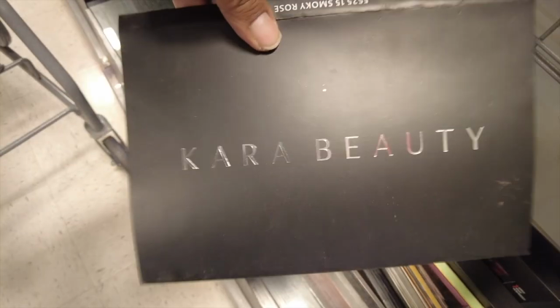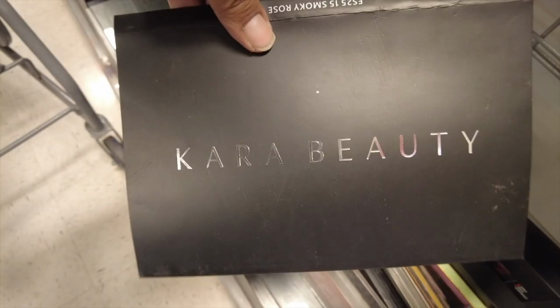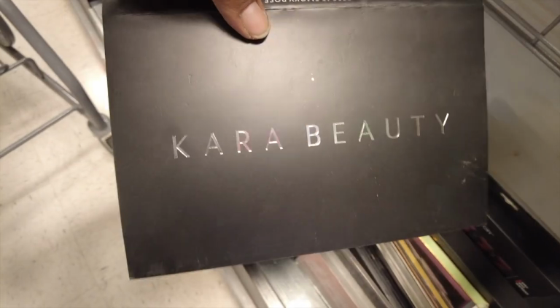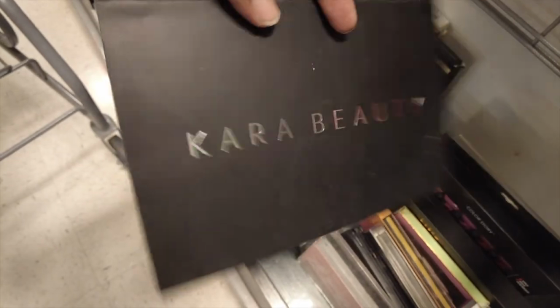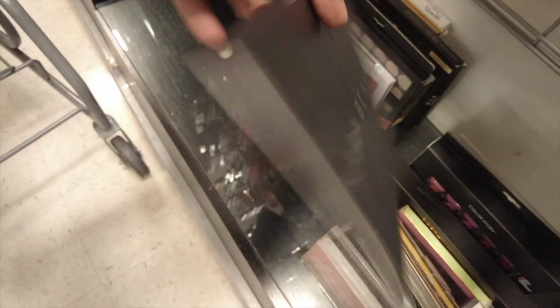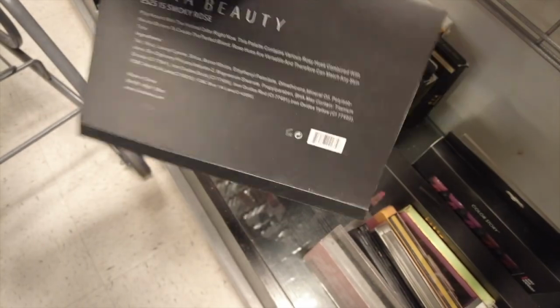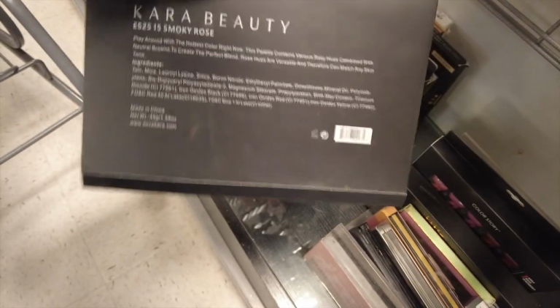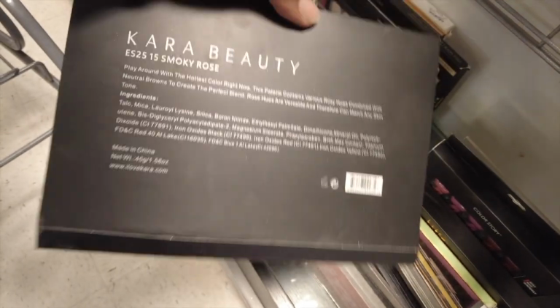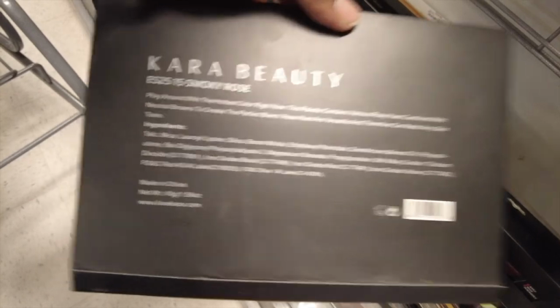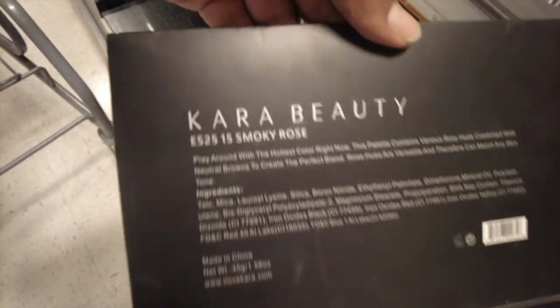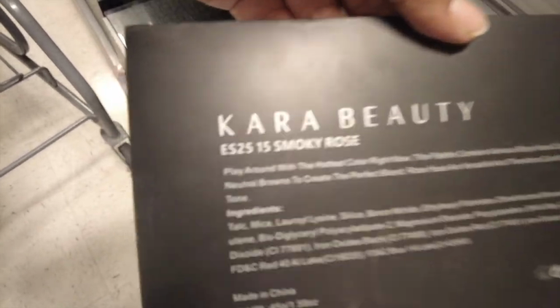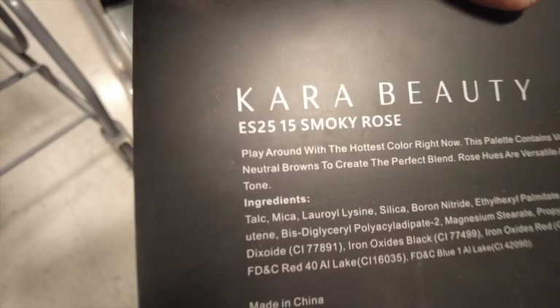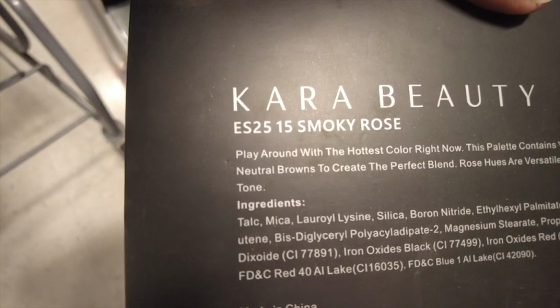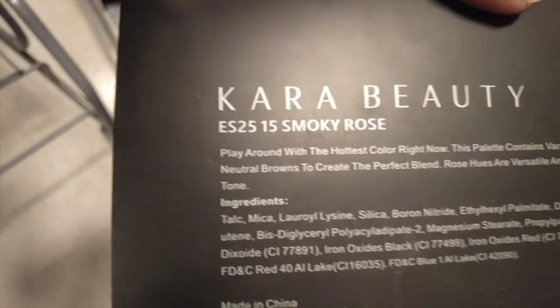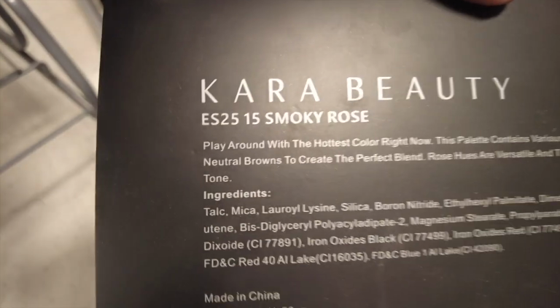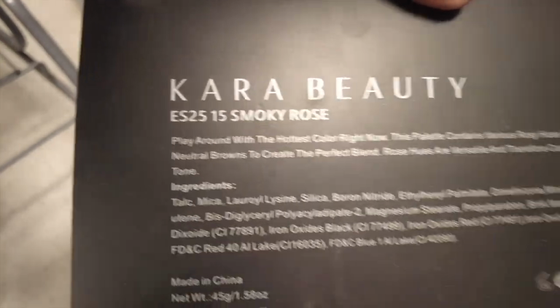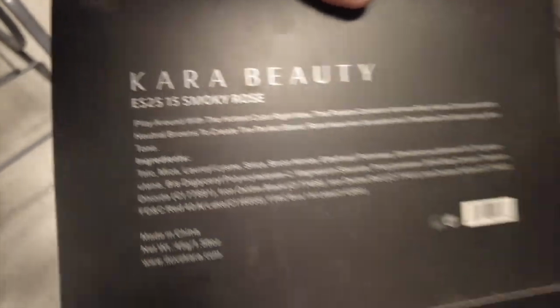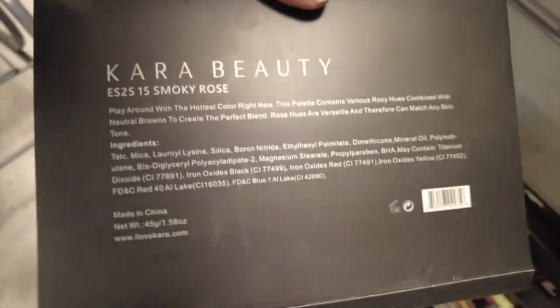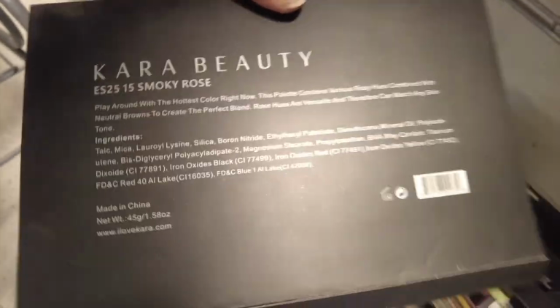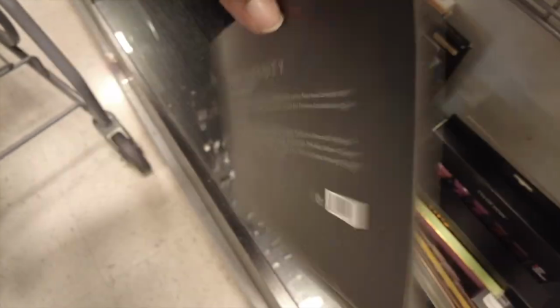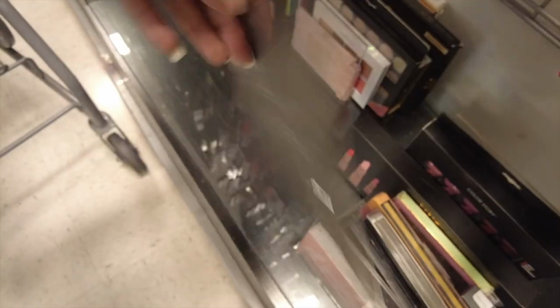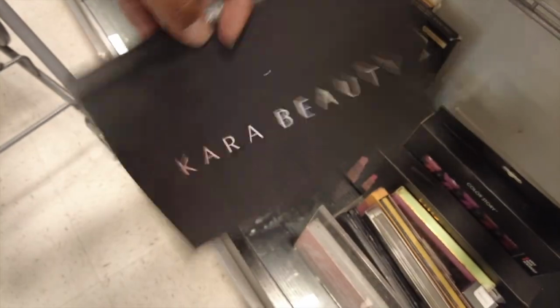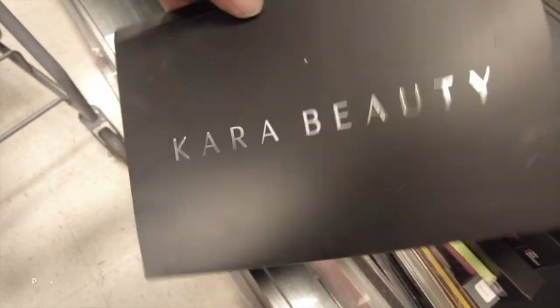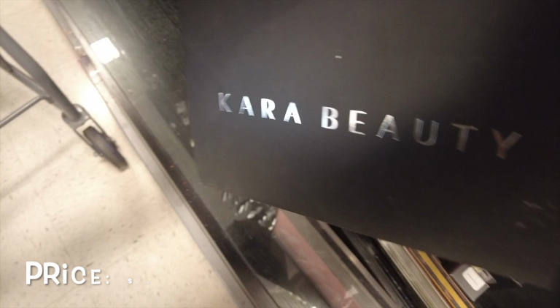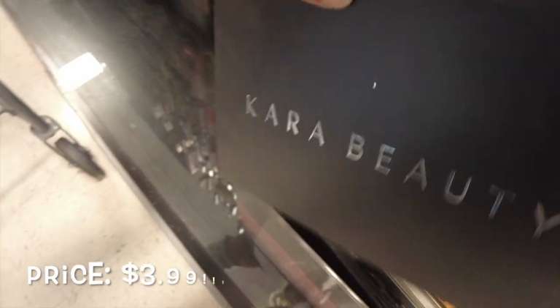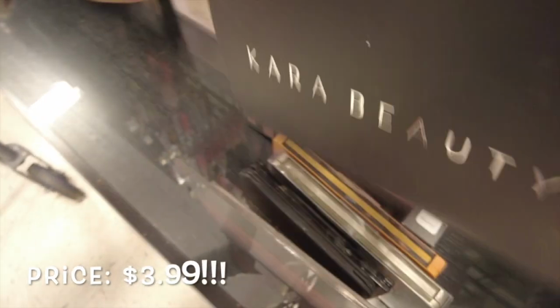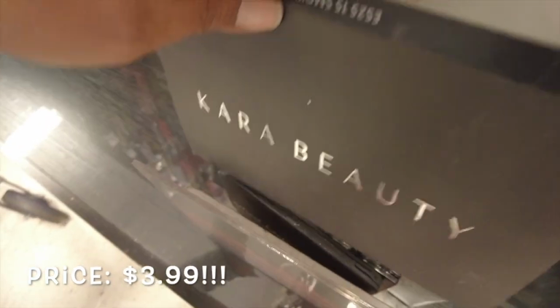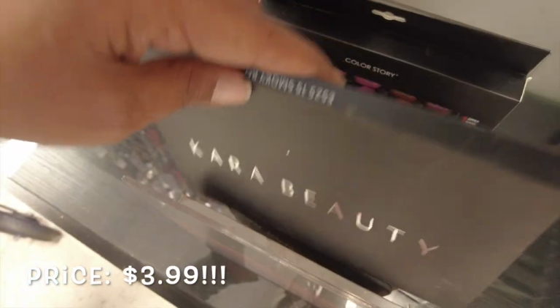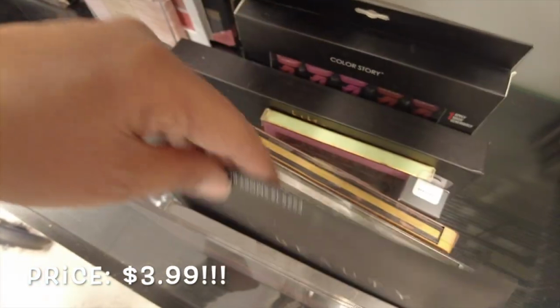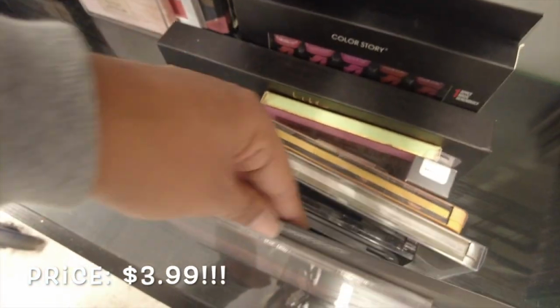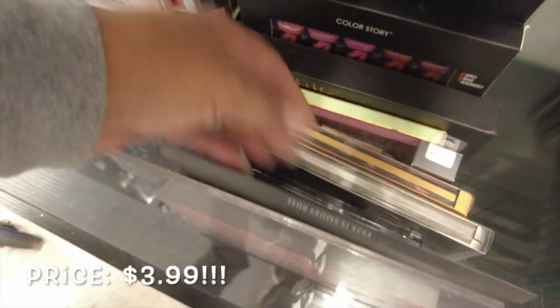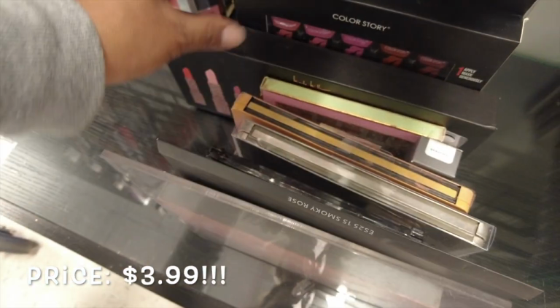Y'all, I'm so upset — I just found this and it's empty. Someone probably stole it. It's the Cara ES2515 Smoky Rose, probably $7.99 like their other palettes. Hoping I can find that though.